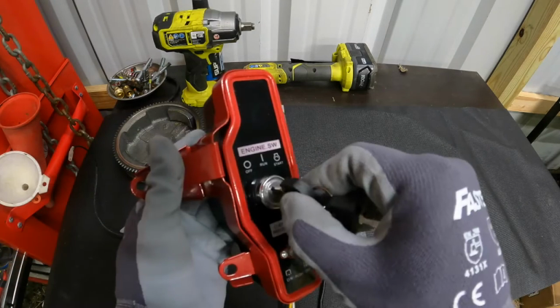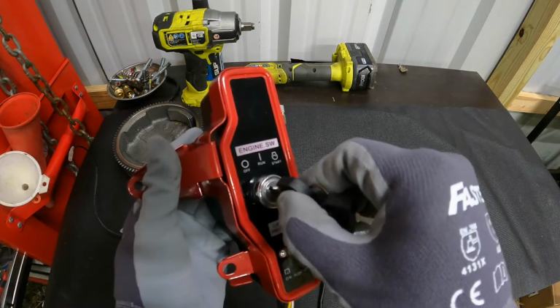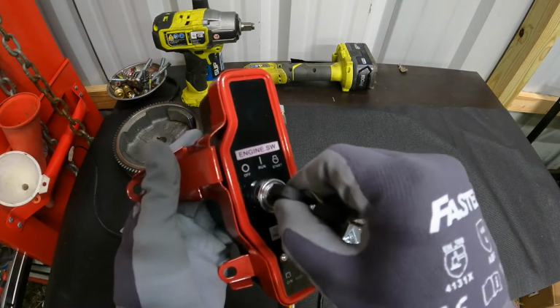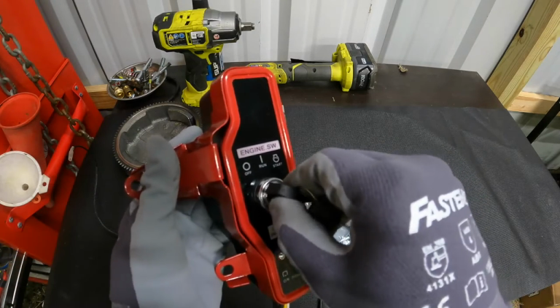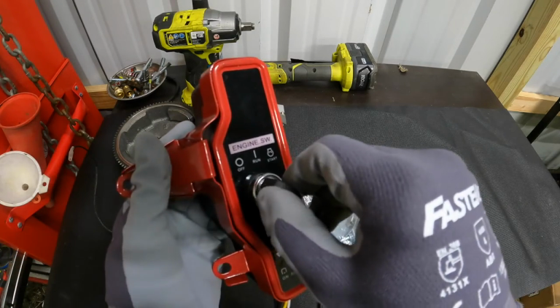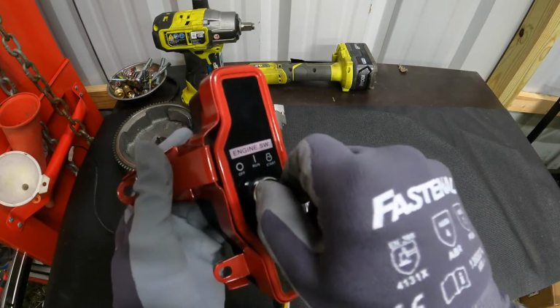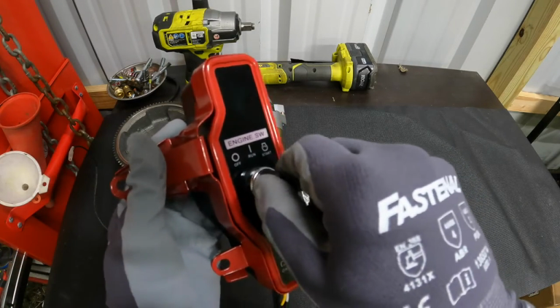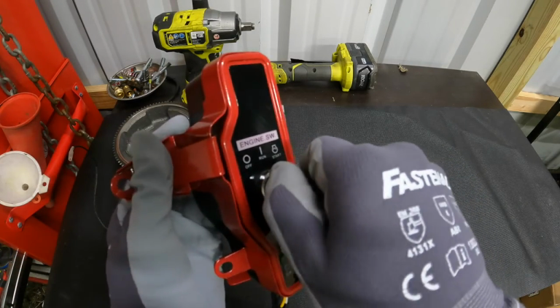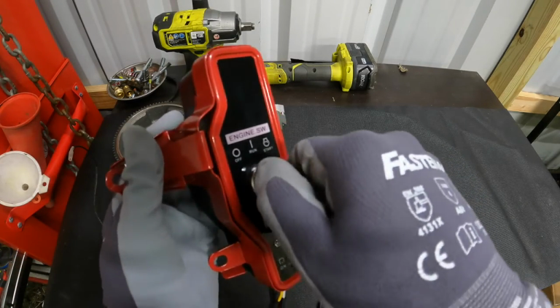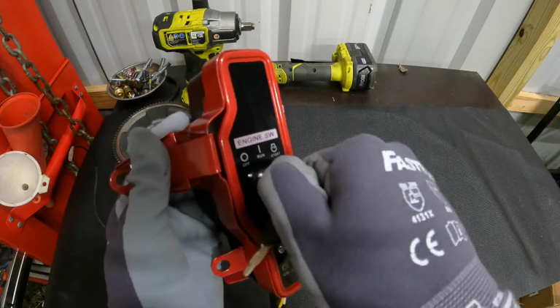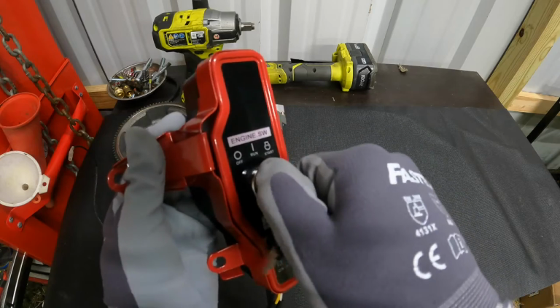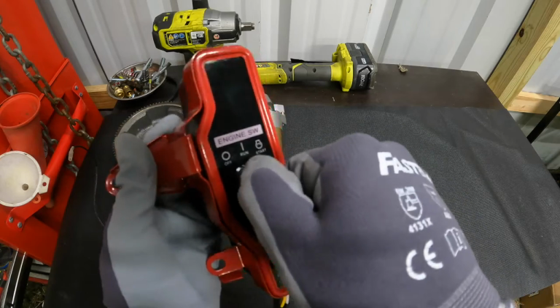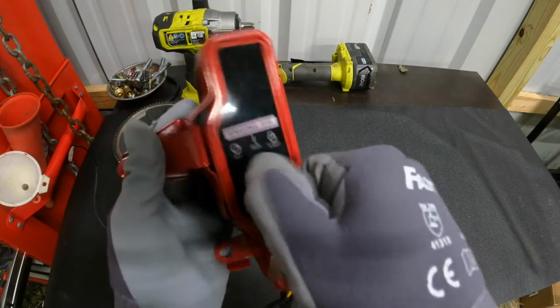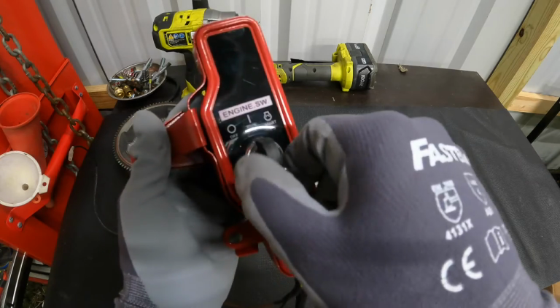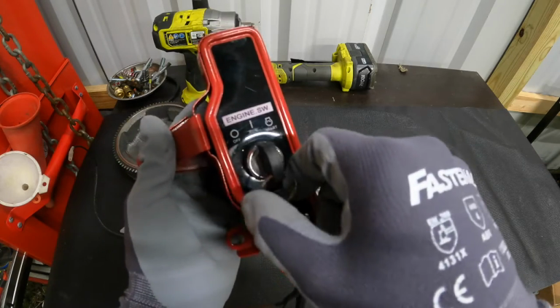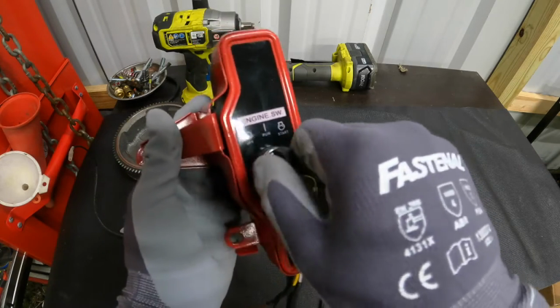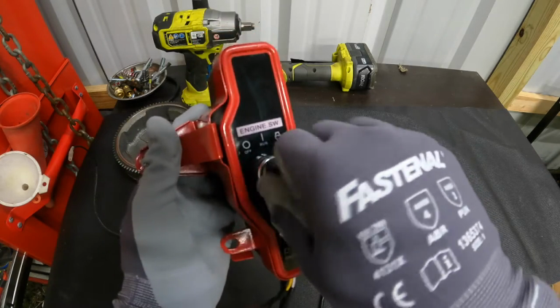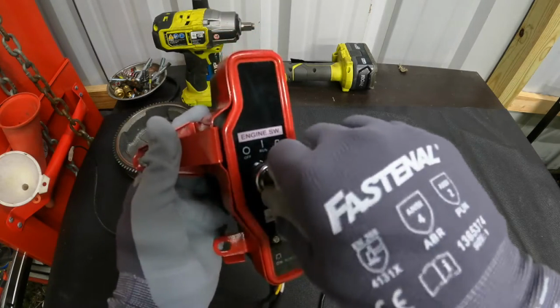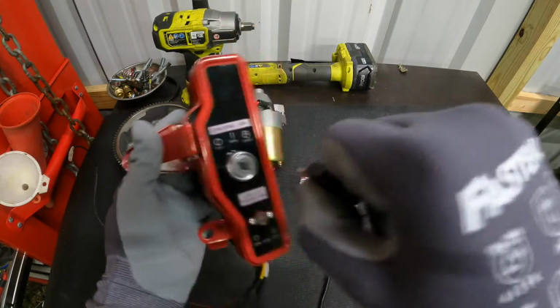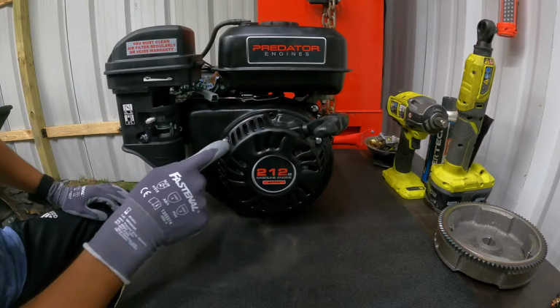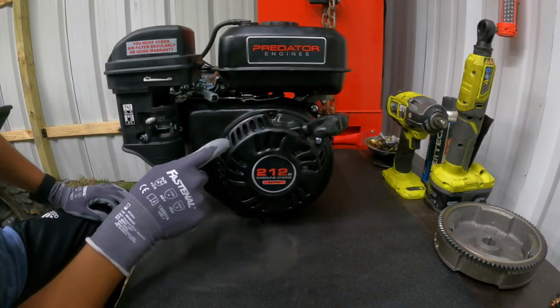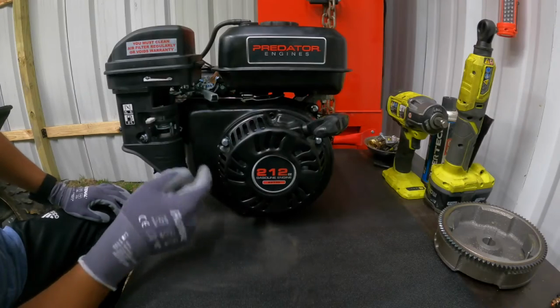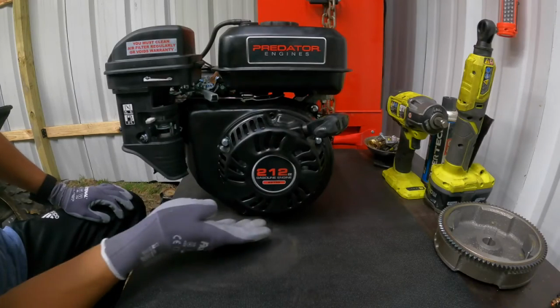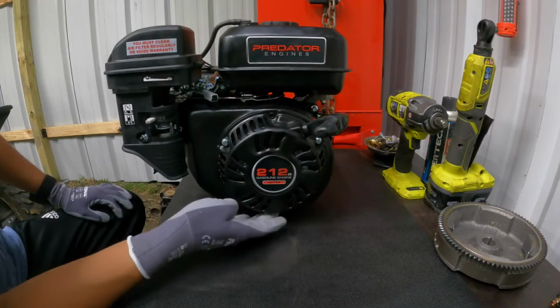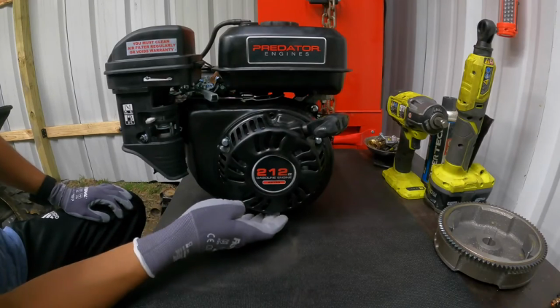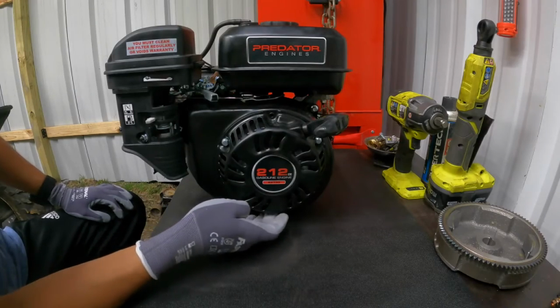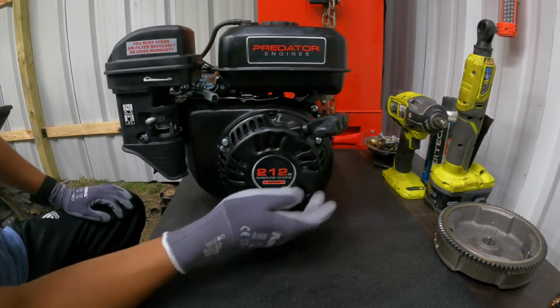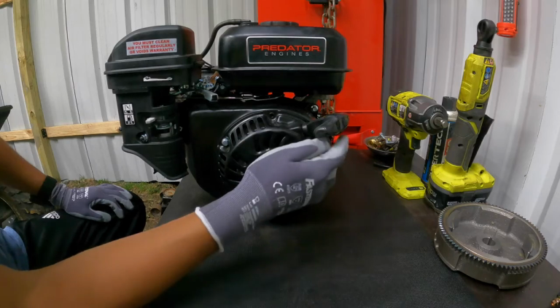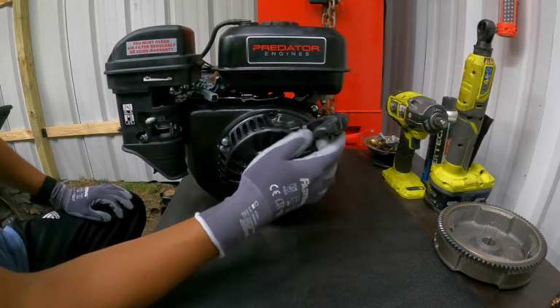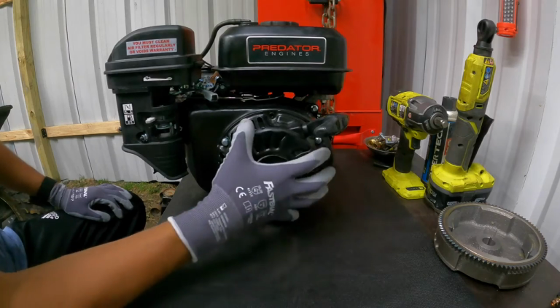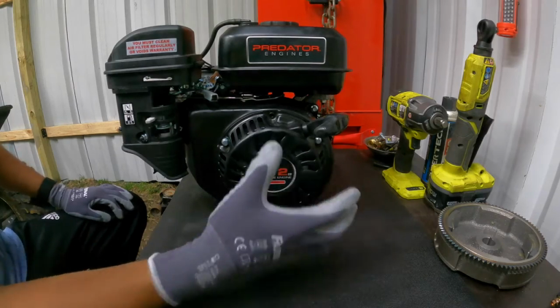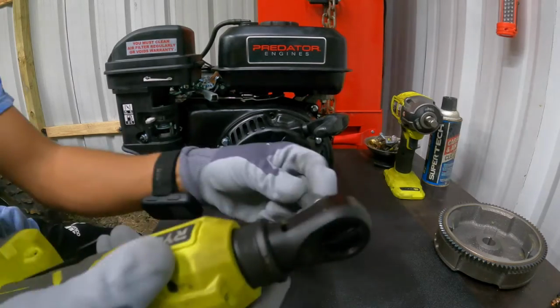The starter switch has a run and start position, so it's like a normal kart. We're going to have to go ahead and take off three stem bolts so we can take off the cover.